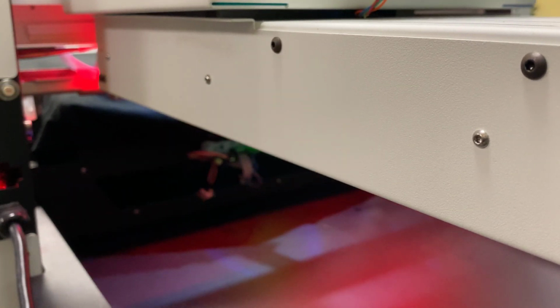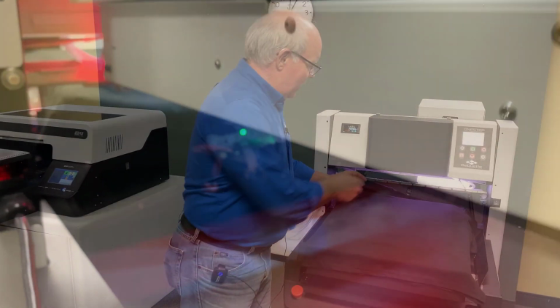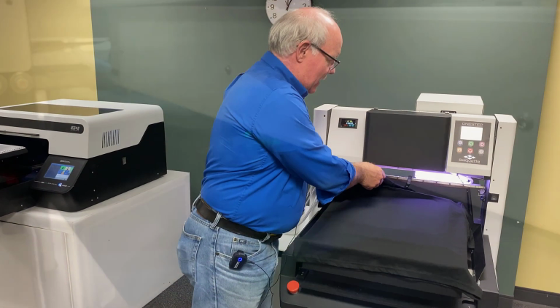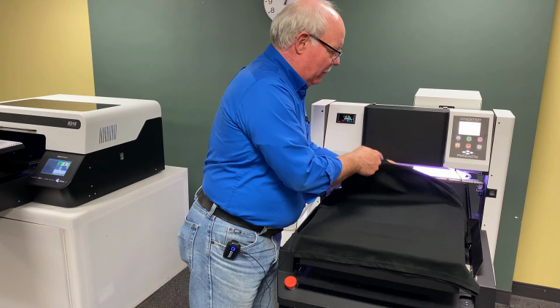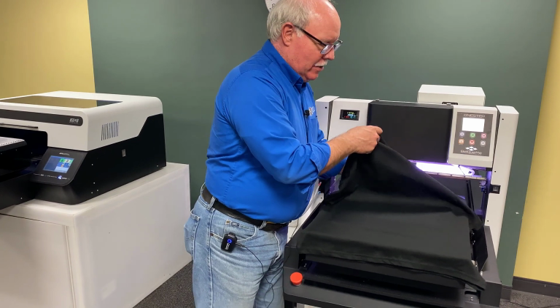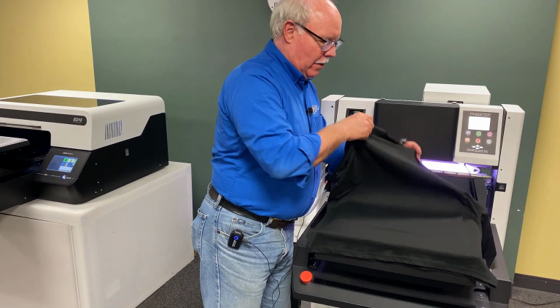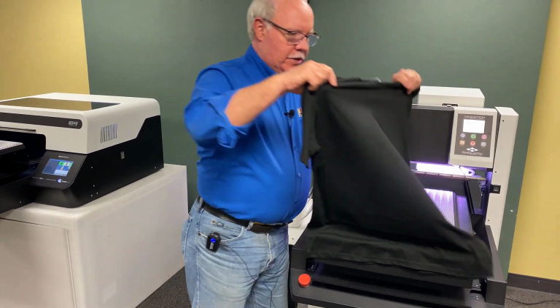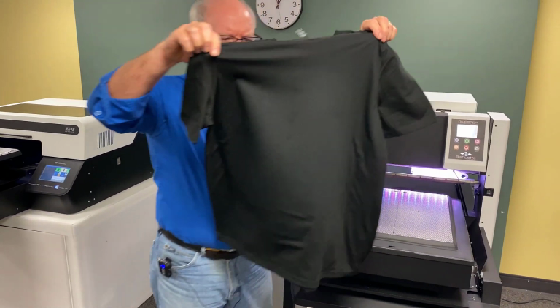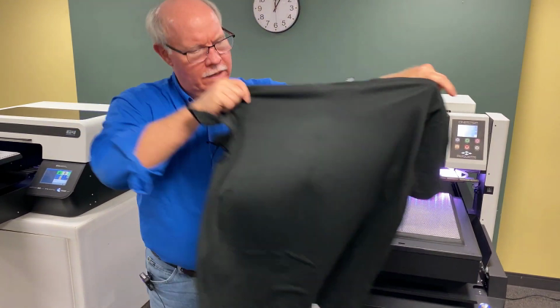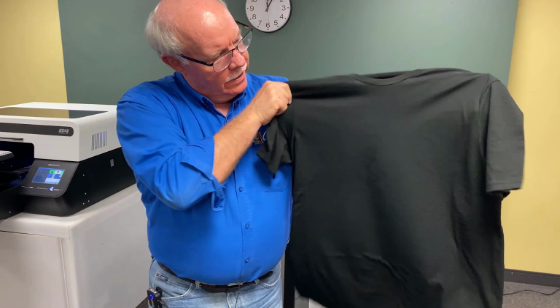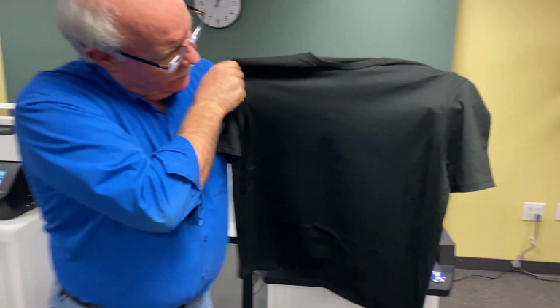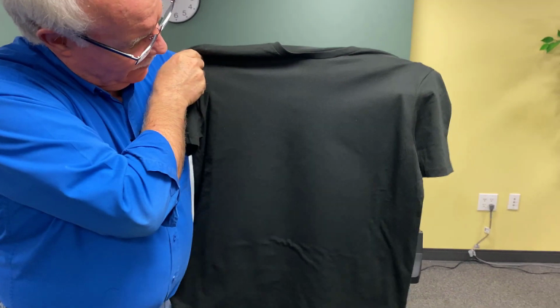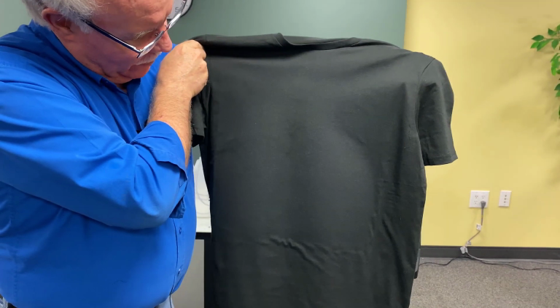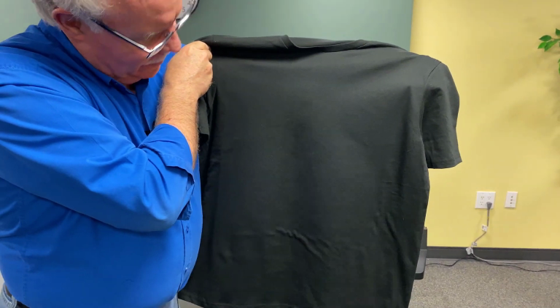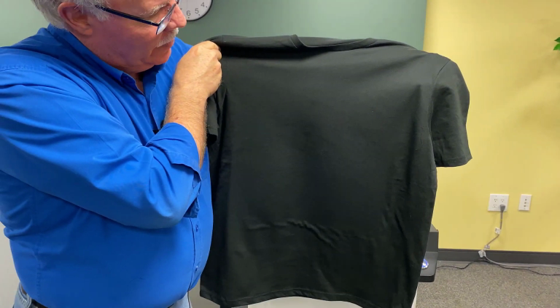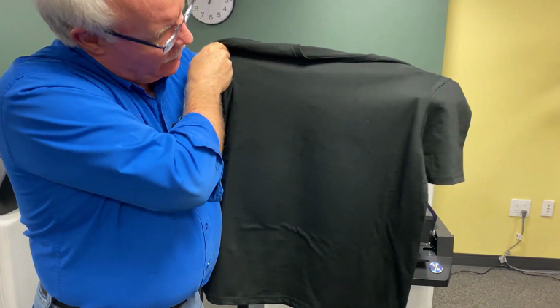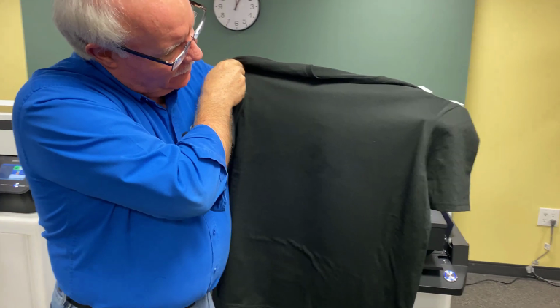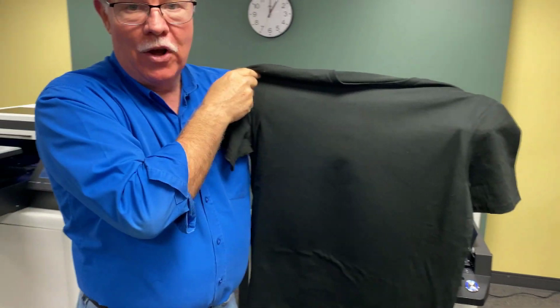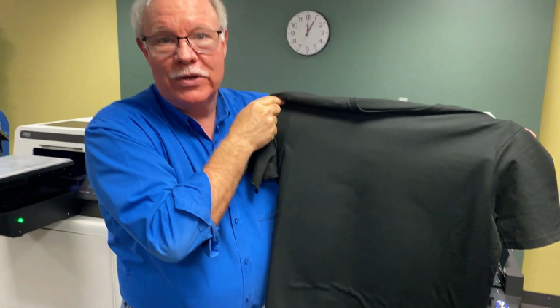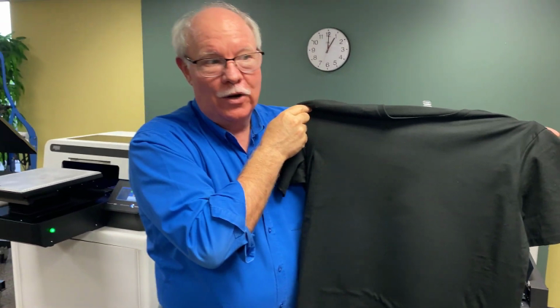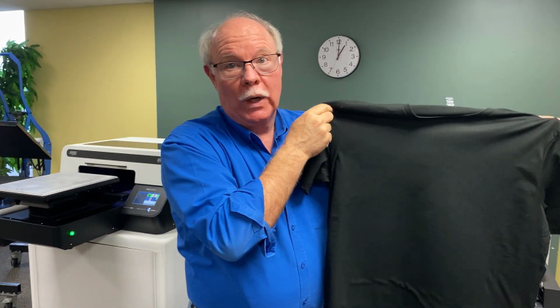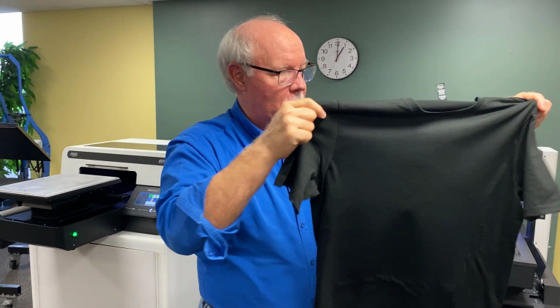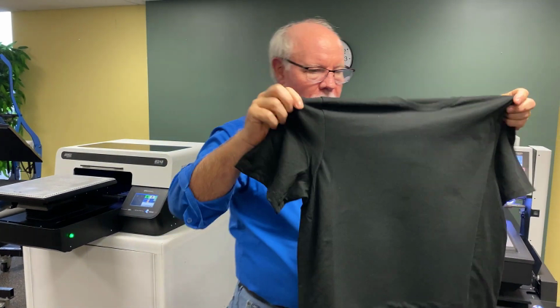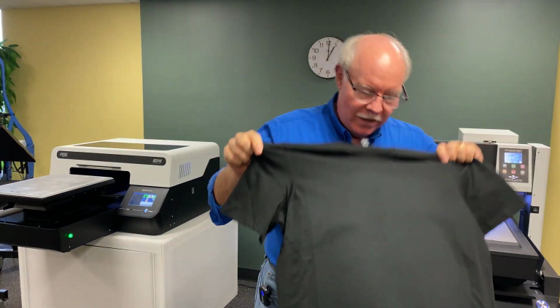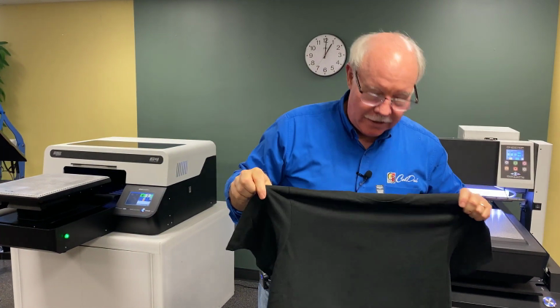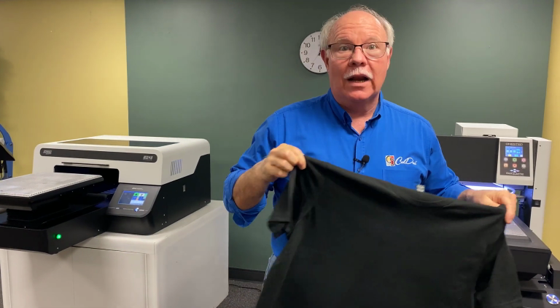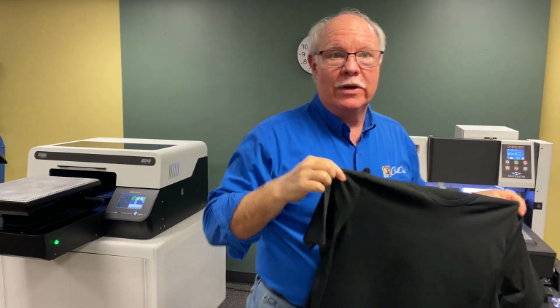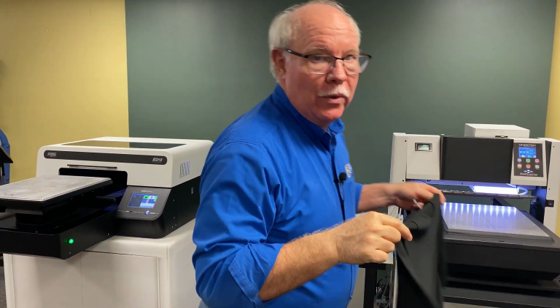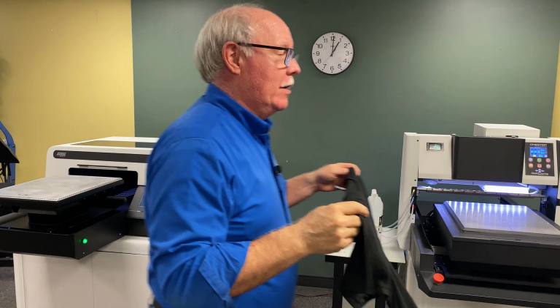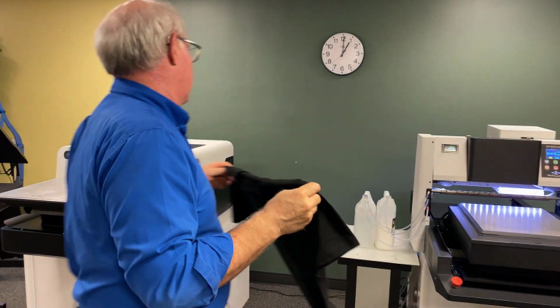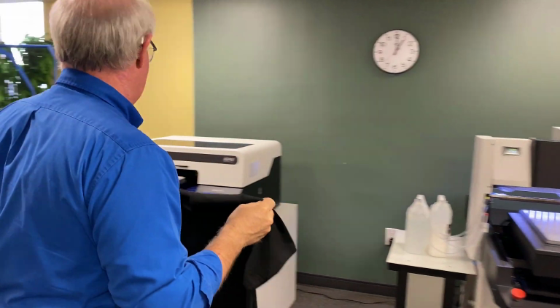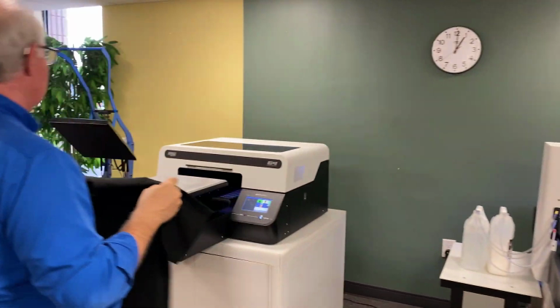All right, we're done here. We're going to take it off and show you — look closely. You can see nowhere that you can tell it's pre-treated. You have to know it was pre-treated and look really hard to see that it's on there, unlike when you do a traditional shirt with a heat press.